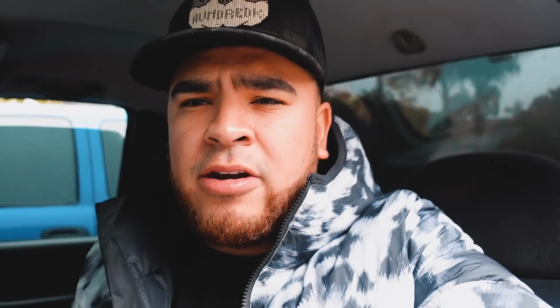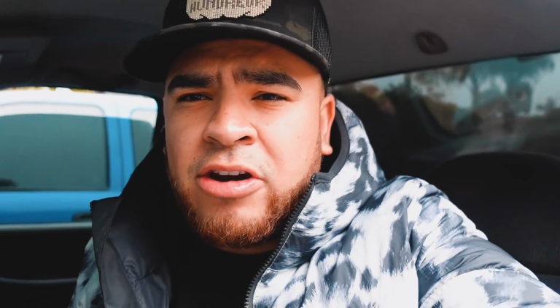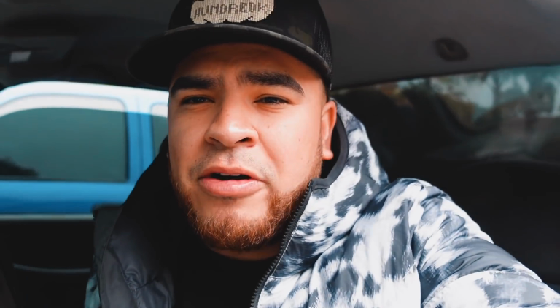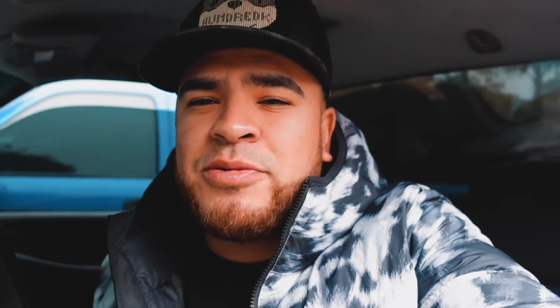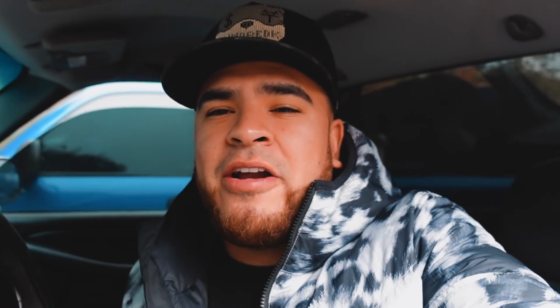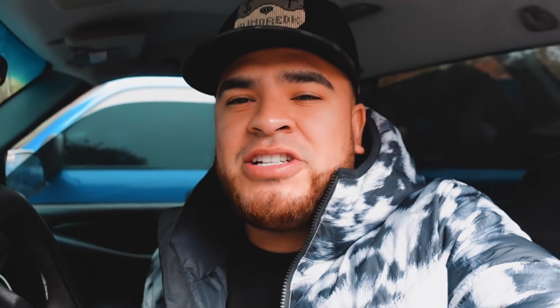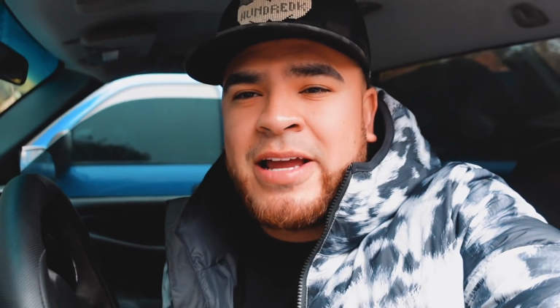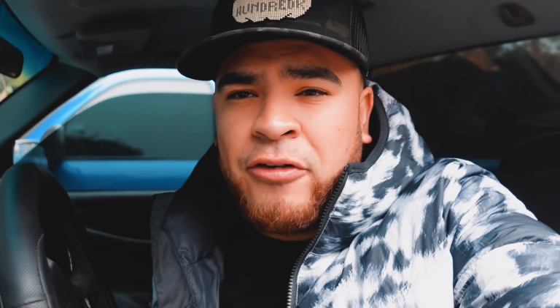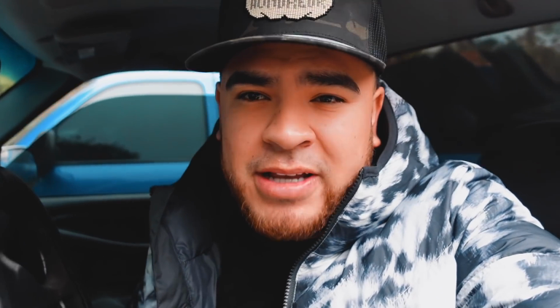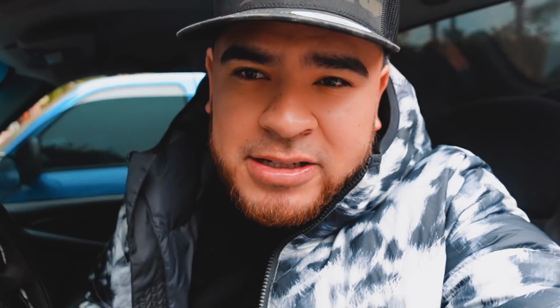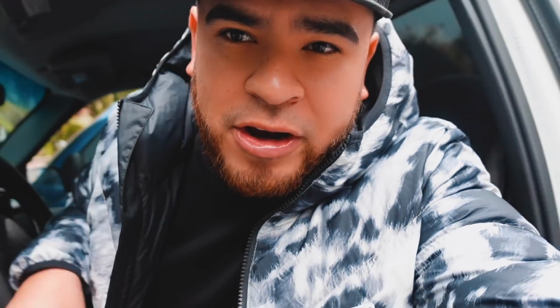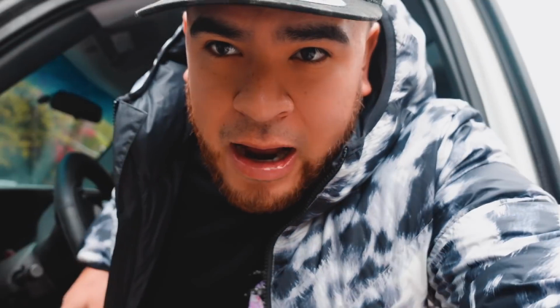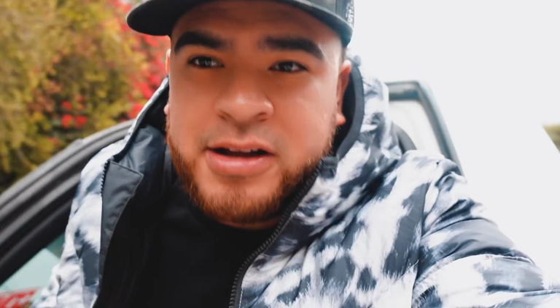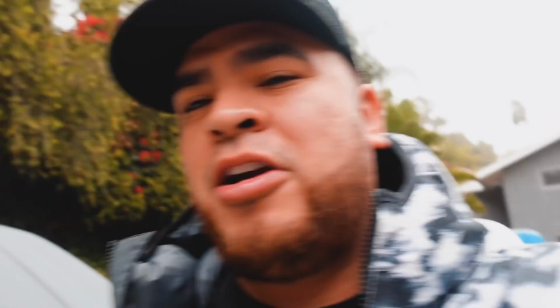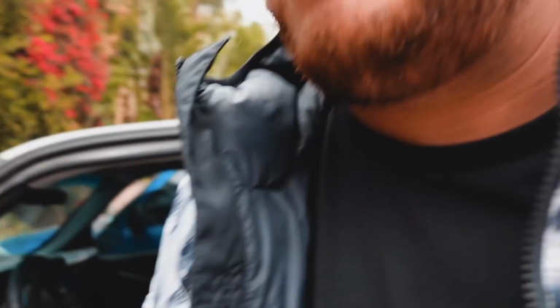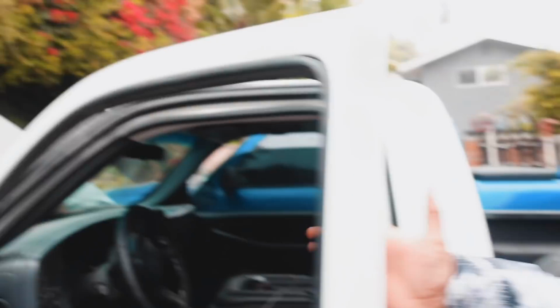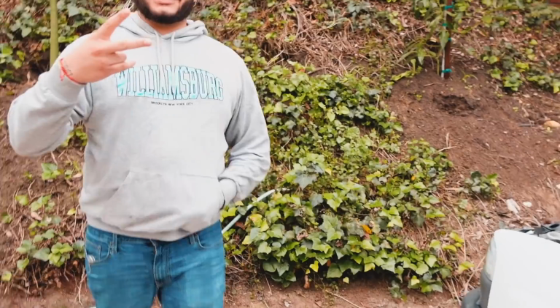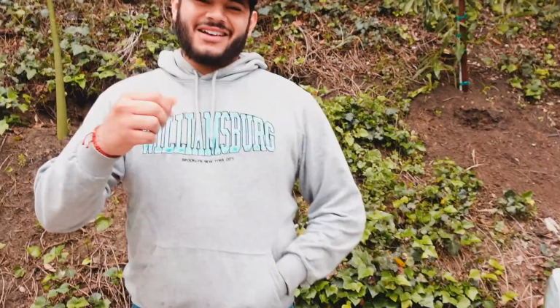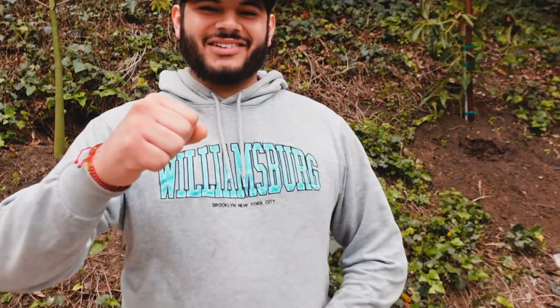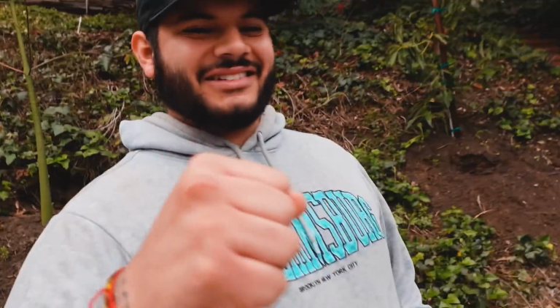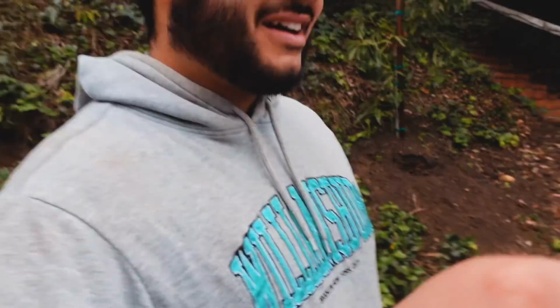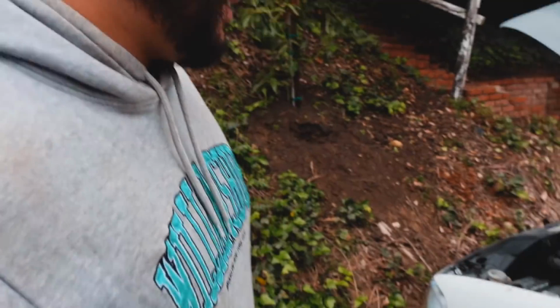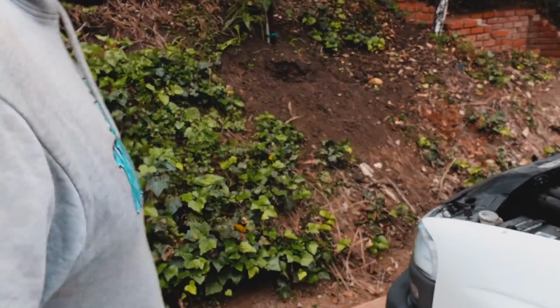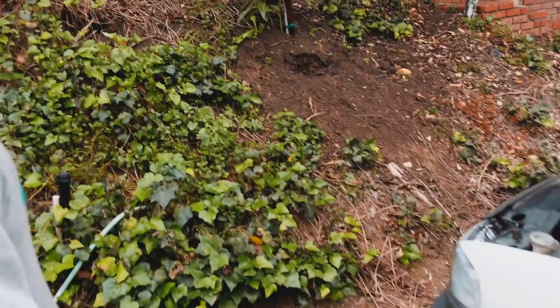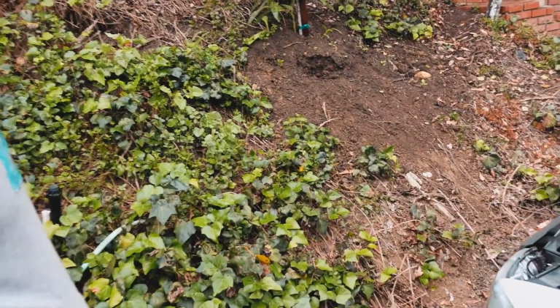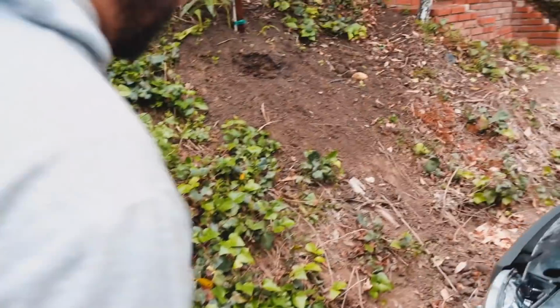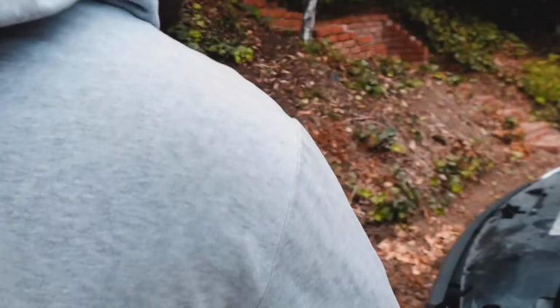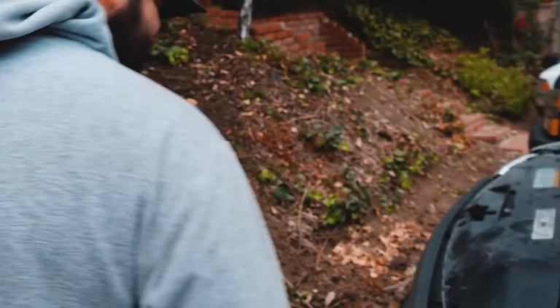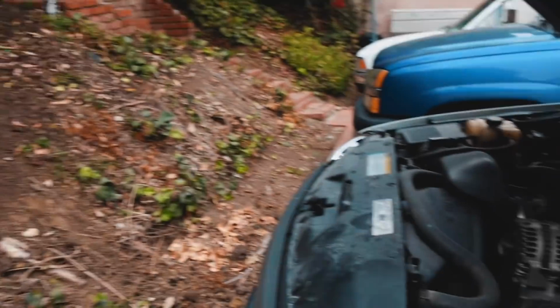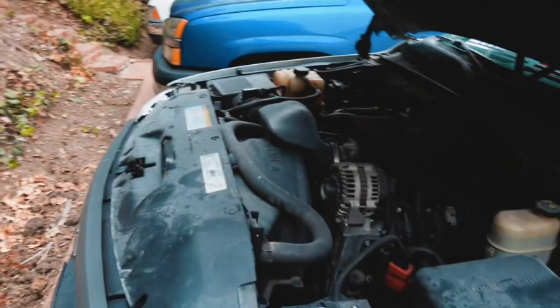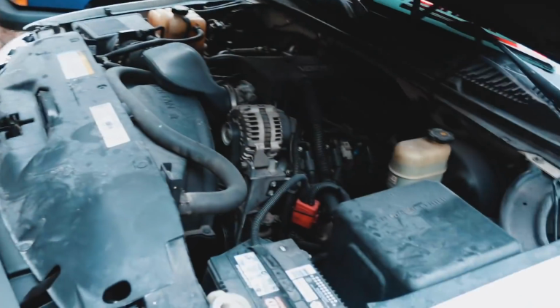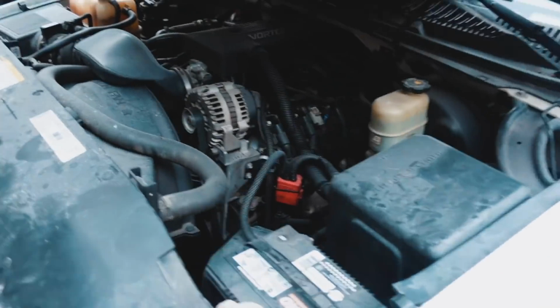¡Que rollo, que rollo viejones! We're here at GSM Performance, guys, over here in La Habra. We're here with my boy. Good morning! Ready to do this install. Hell yeah, talk to me. So what are we gonna do, big dog?